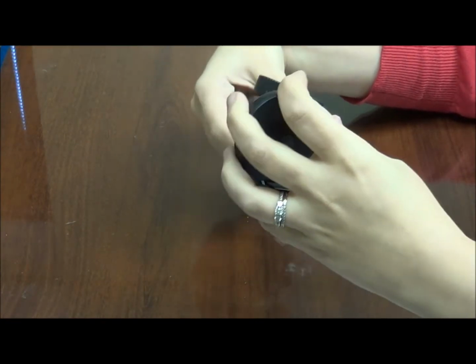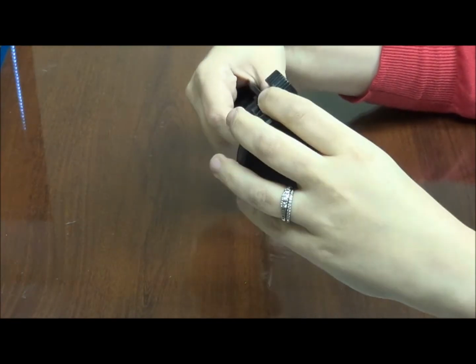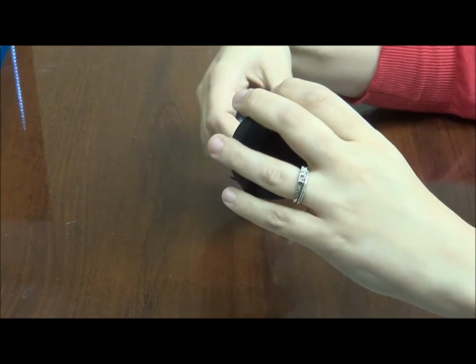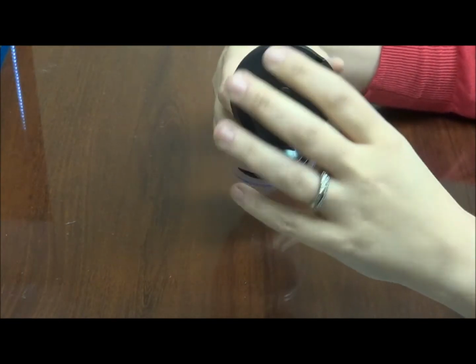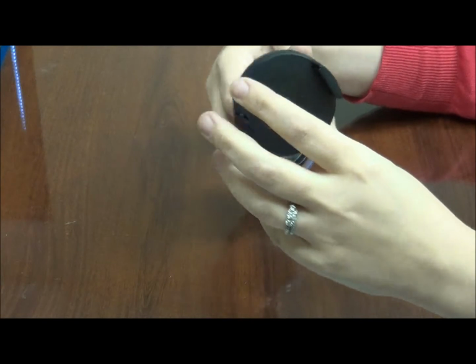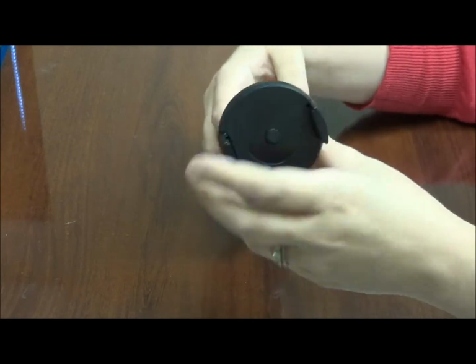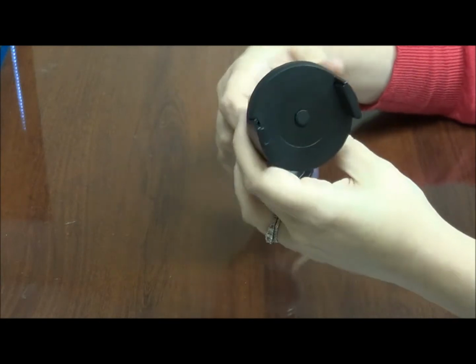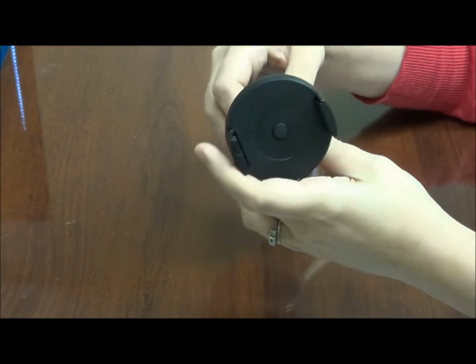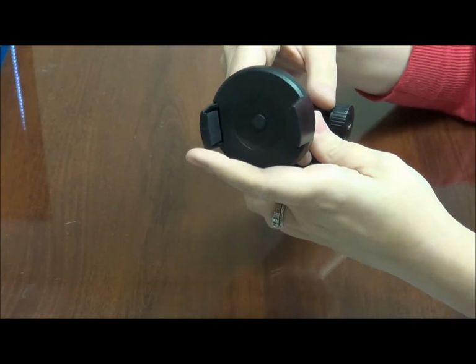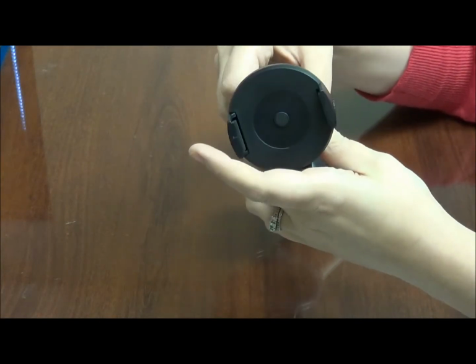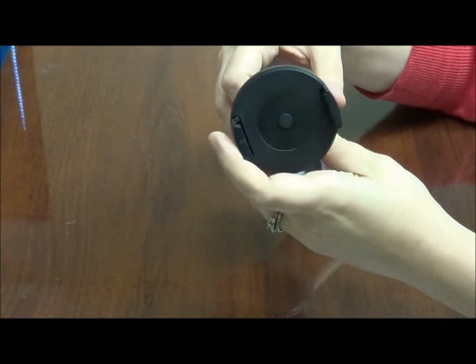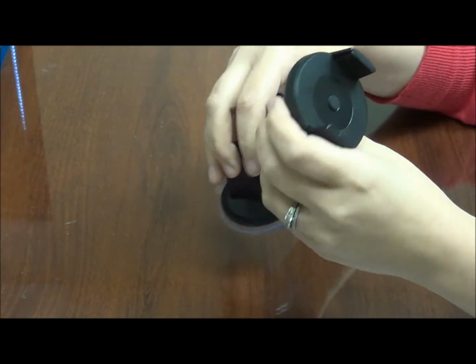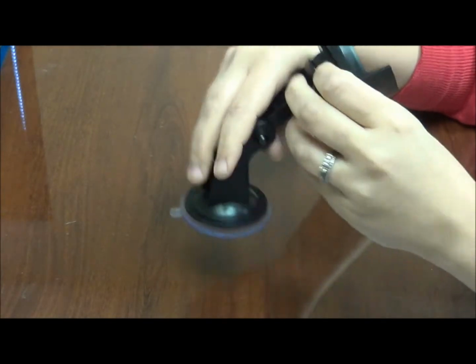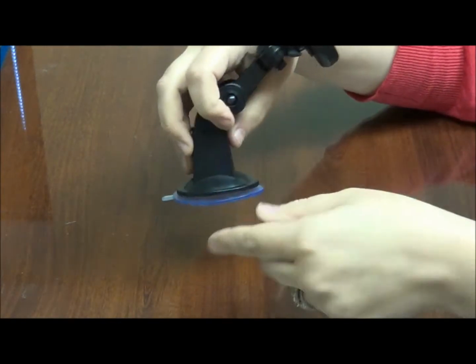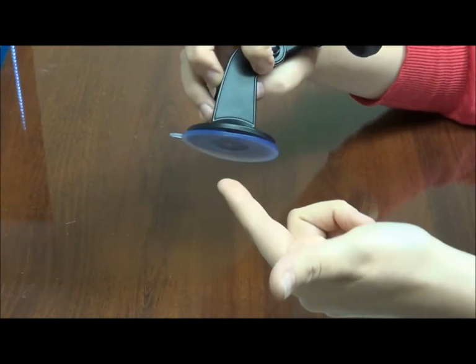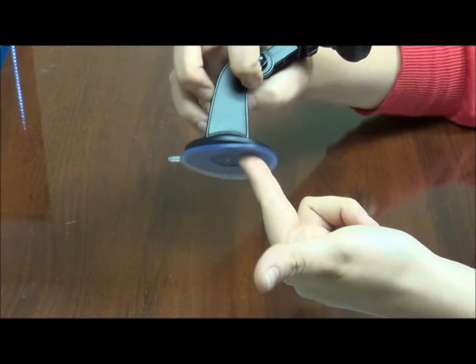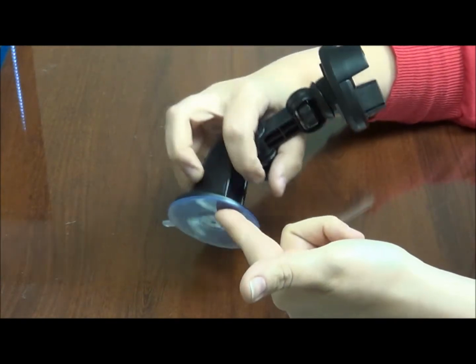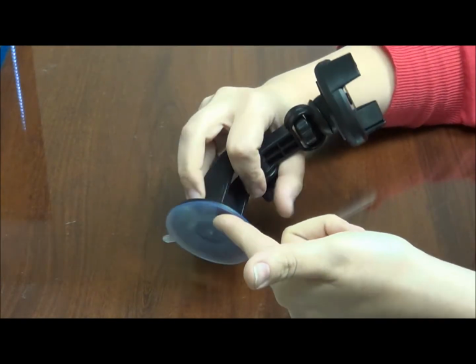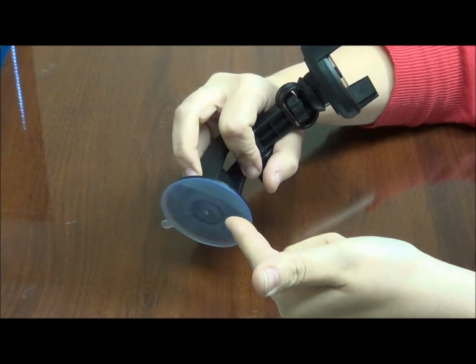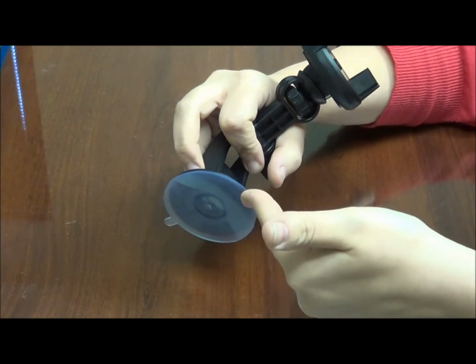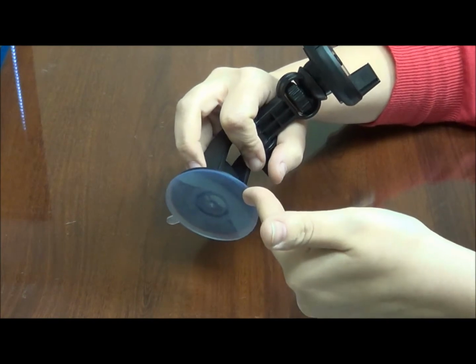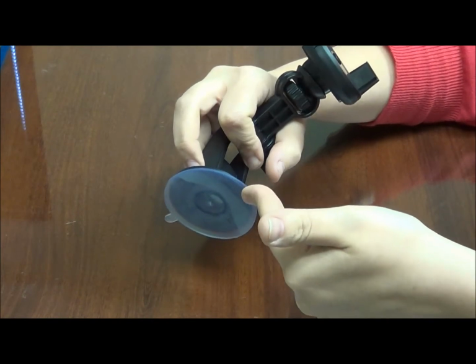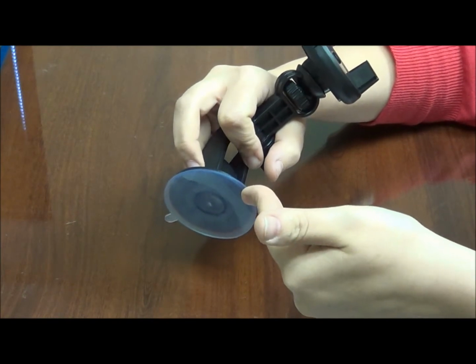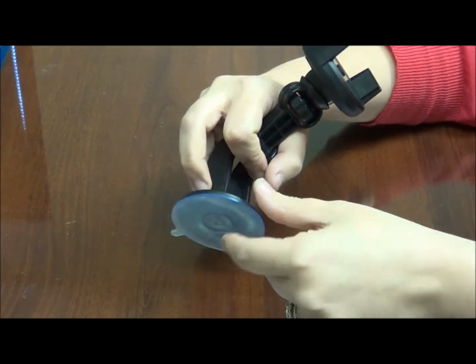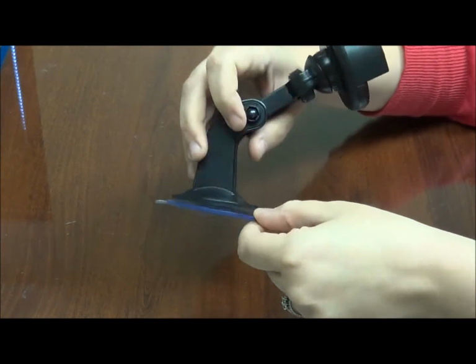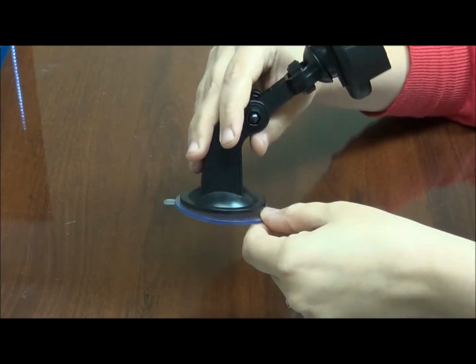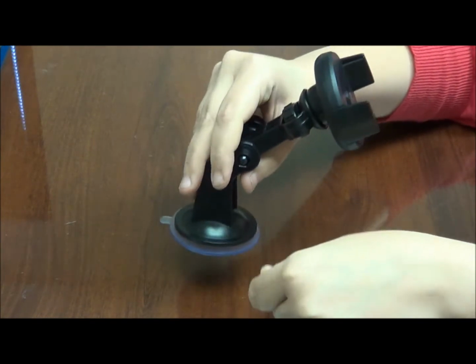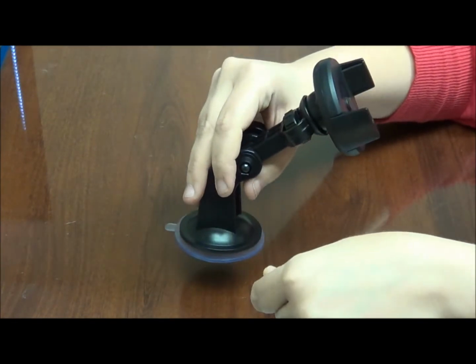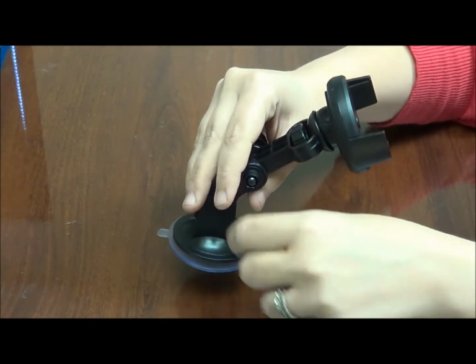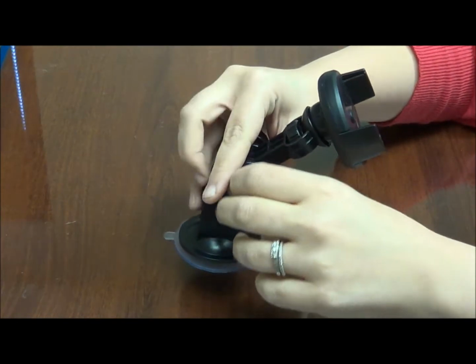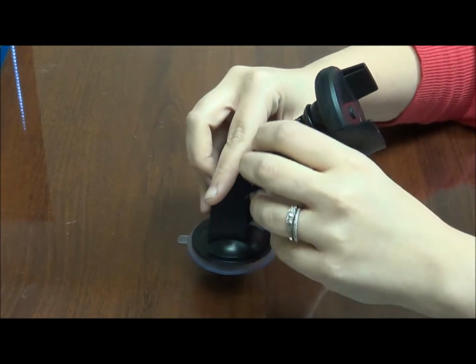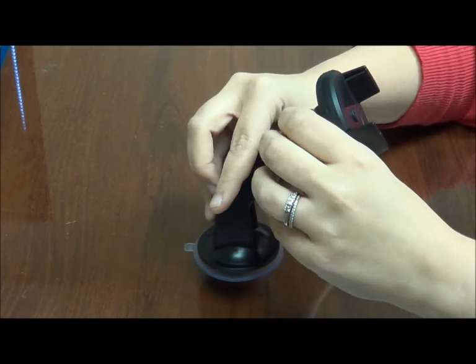Now that it's assembled, you are going to want to find the suction cup base on the device and place it on your windshield or another glass surface.